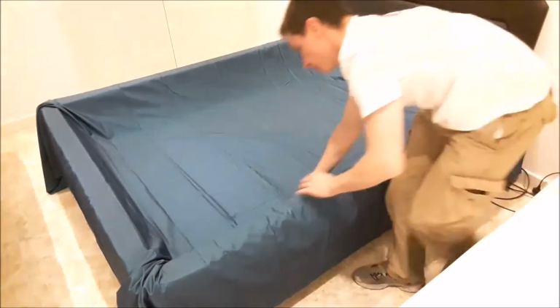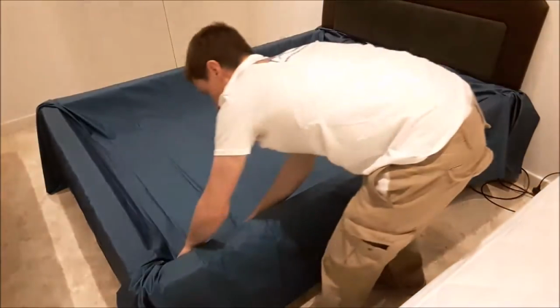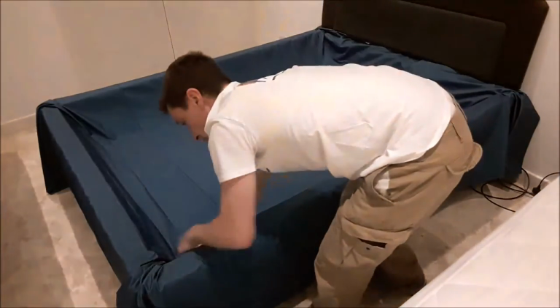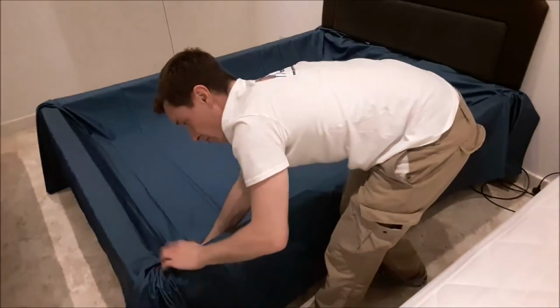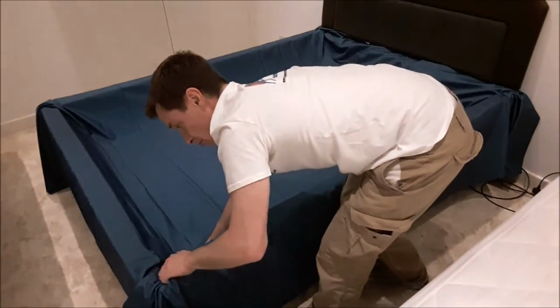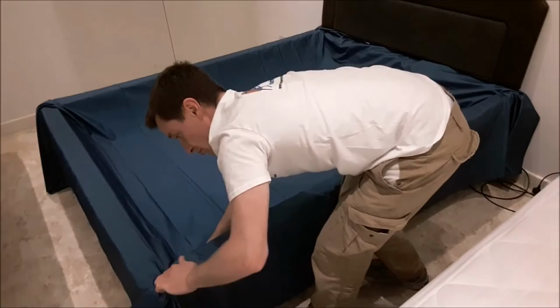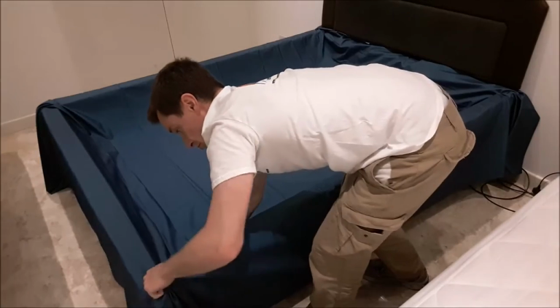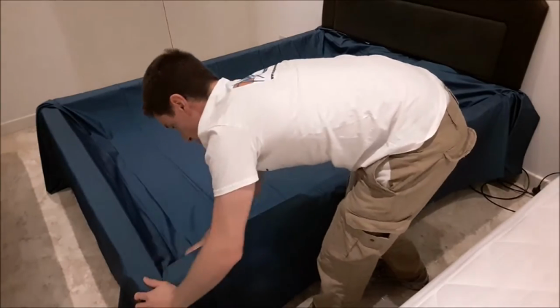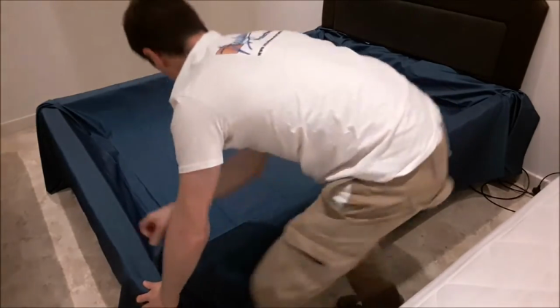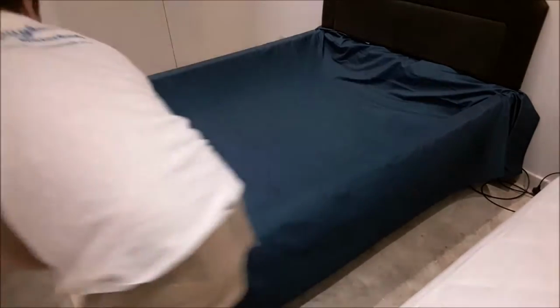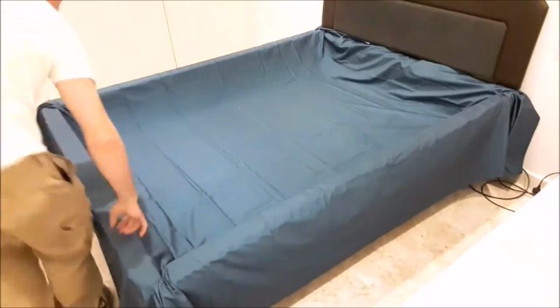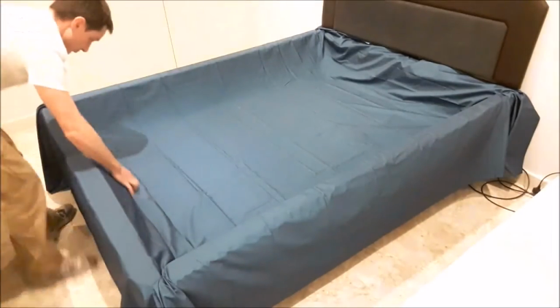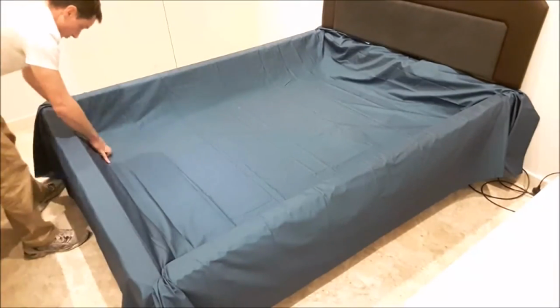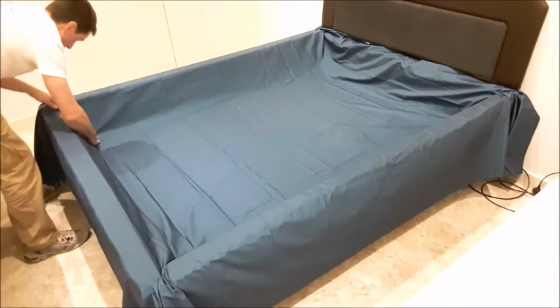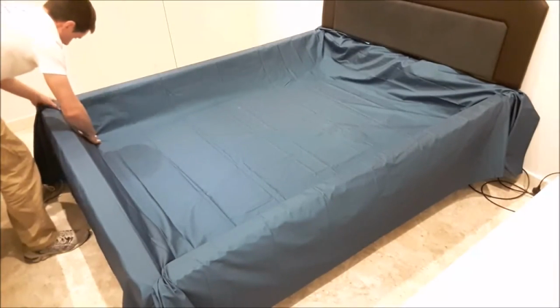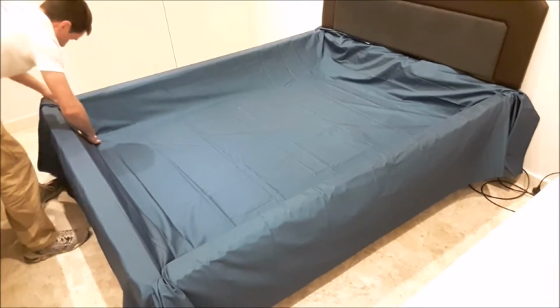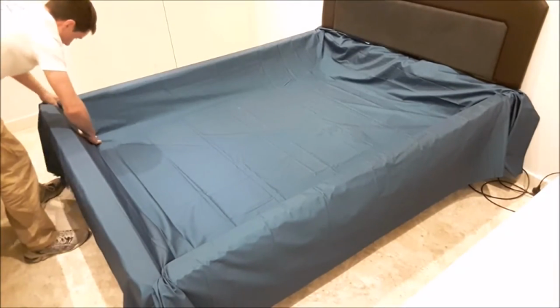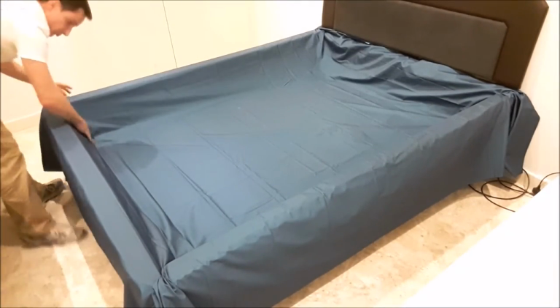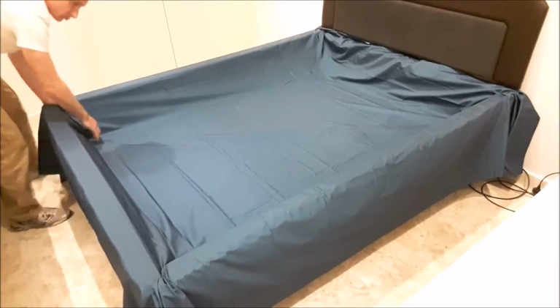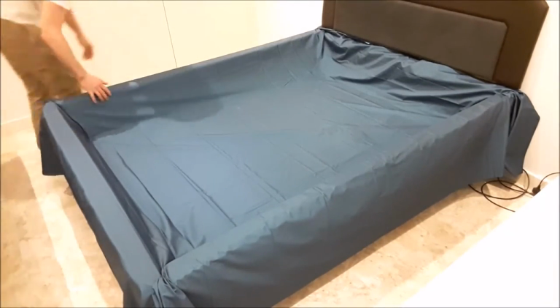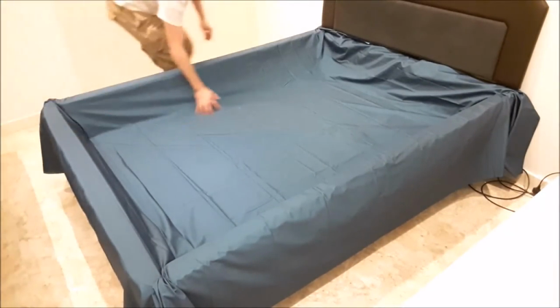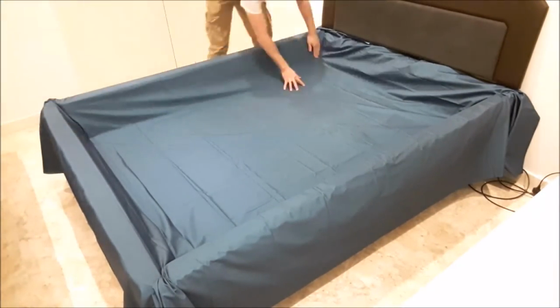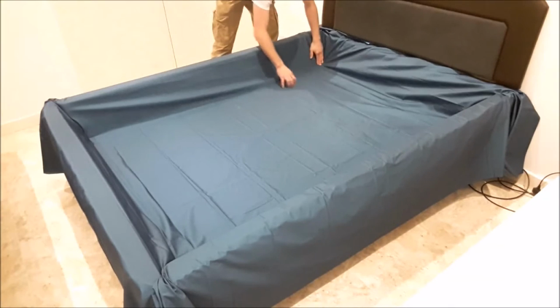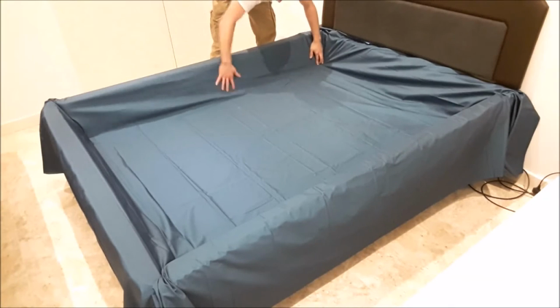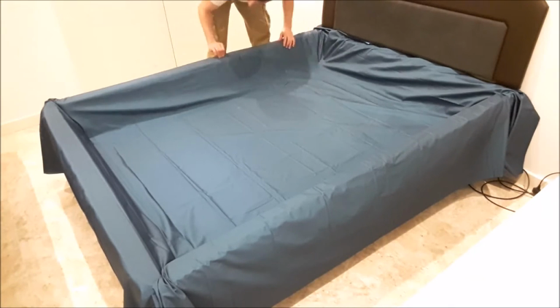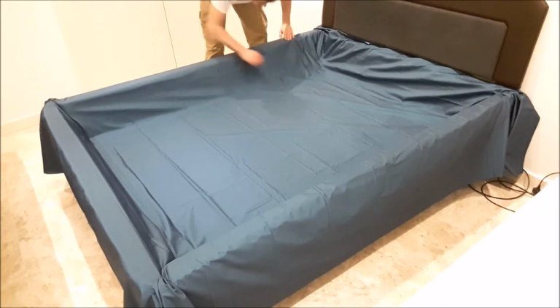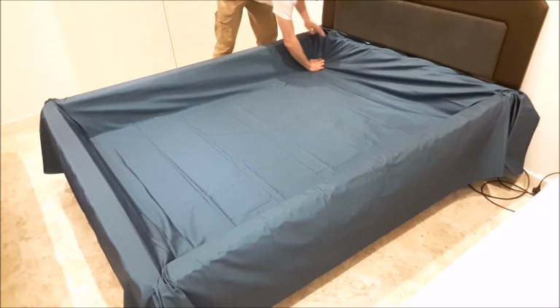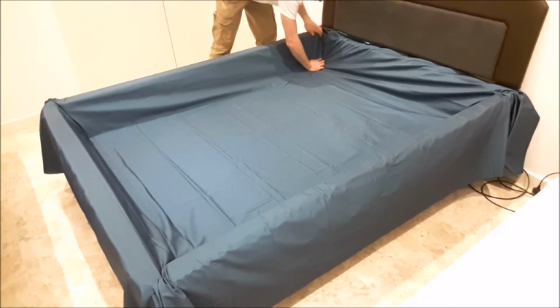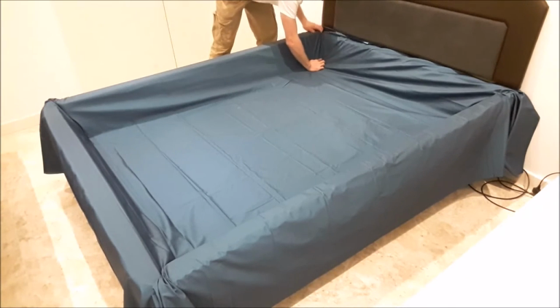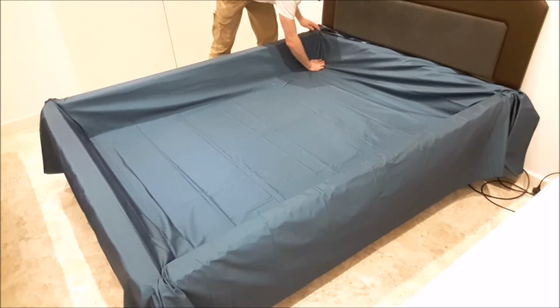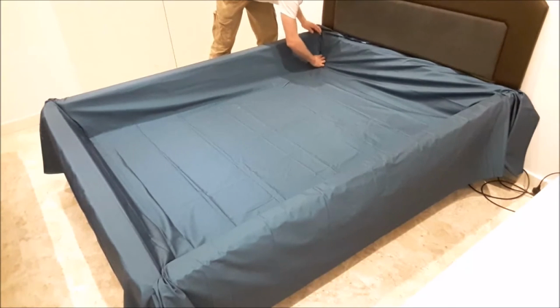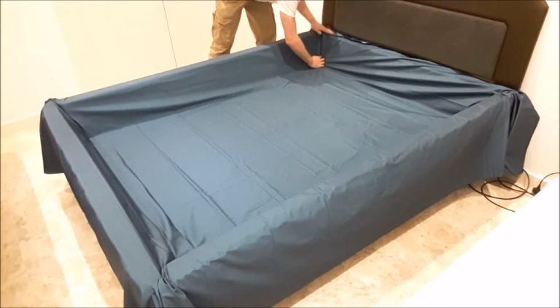My little technique is to tuck the safety liner between your two foam shoulders in the corners, just like that. It just pins your safety liner into place.